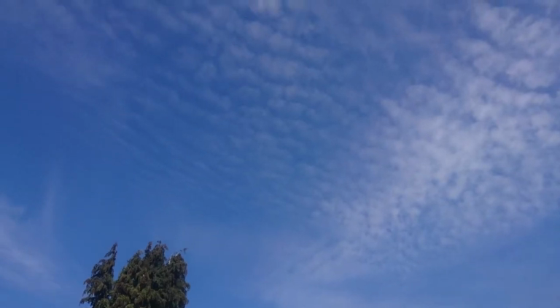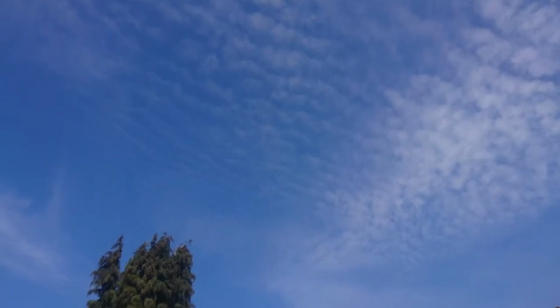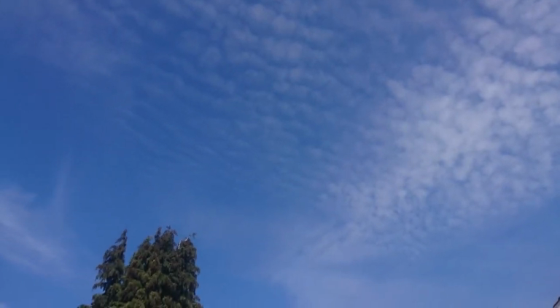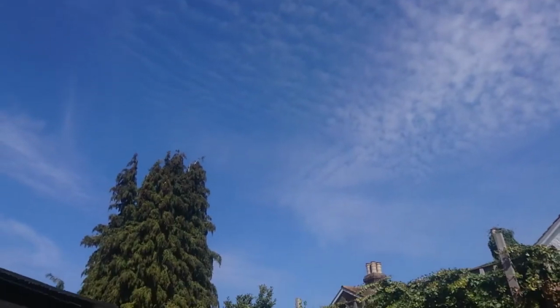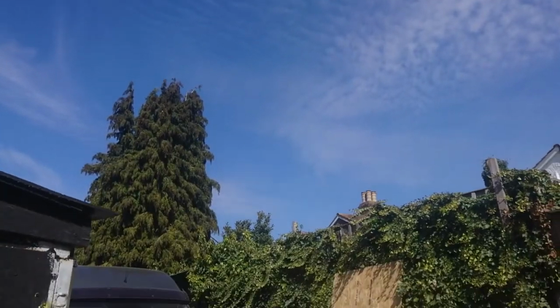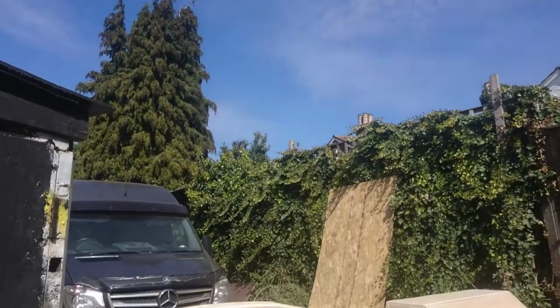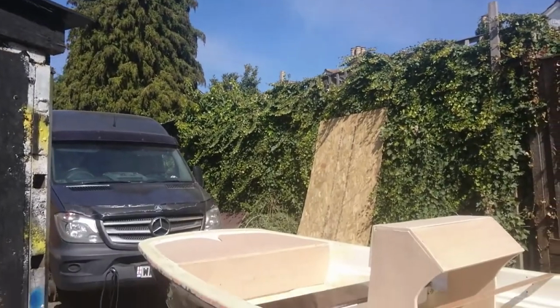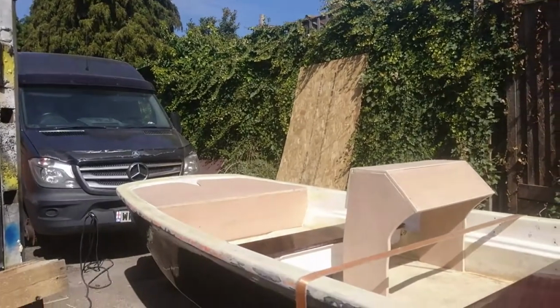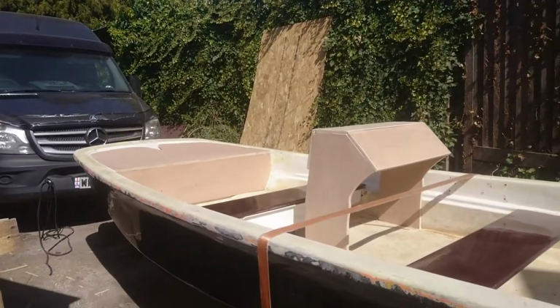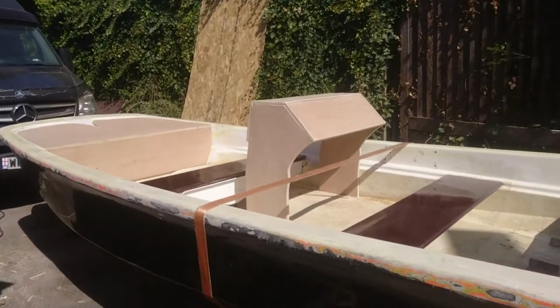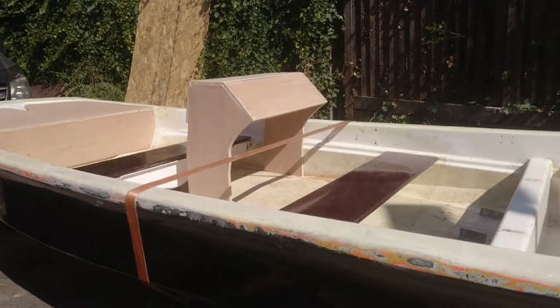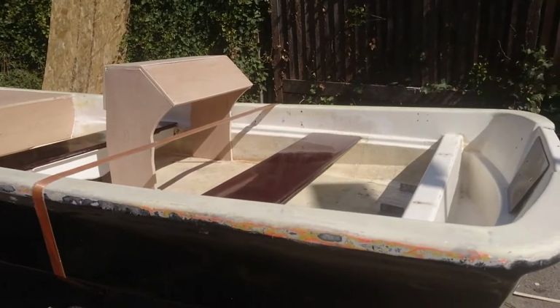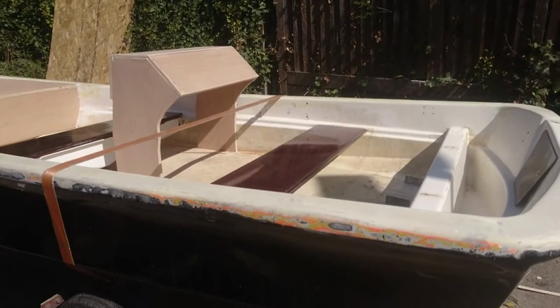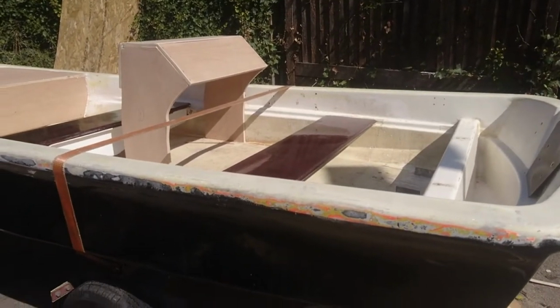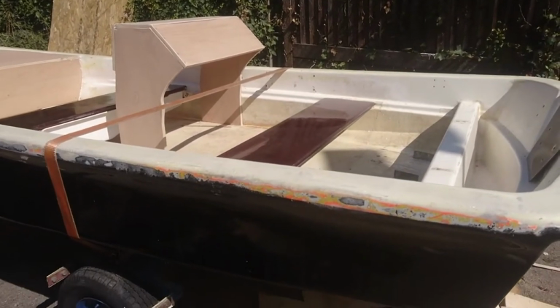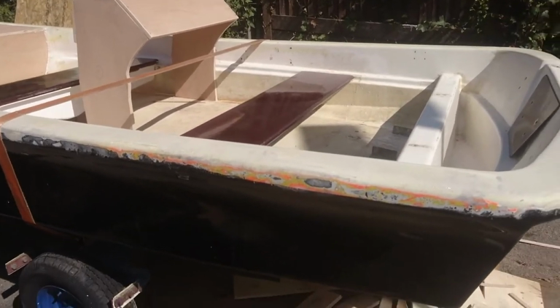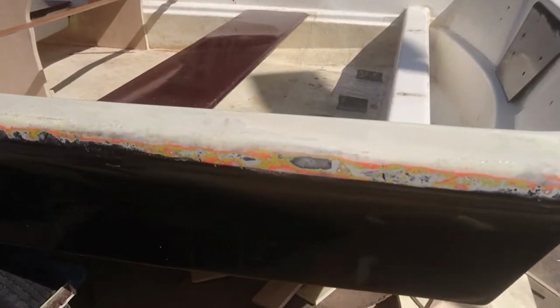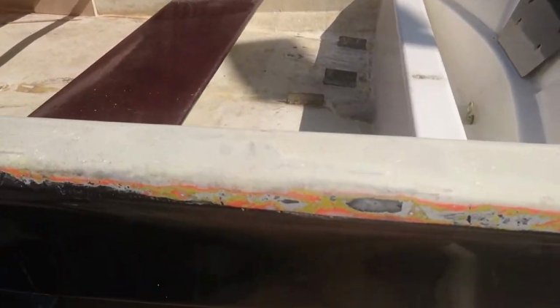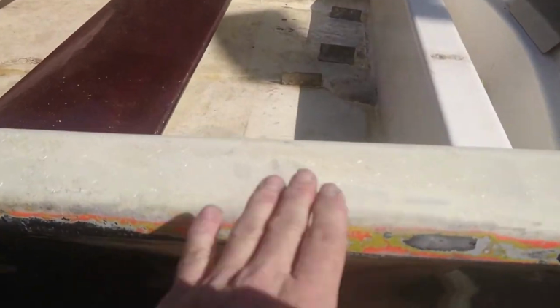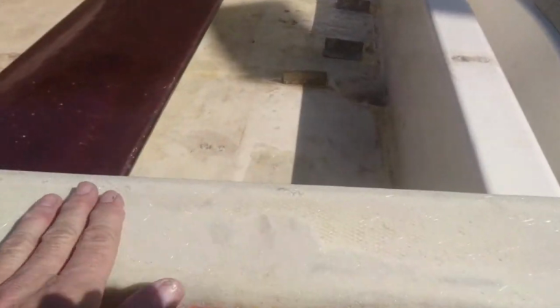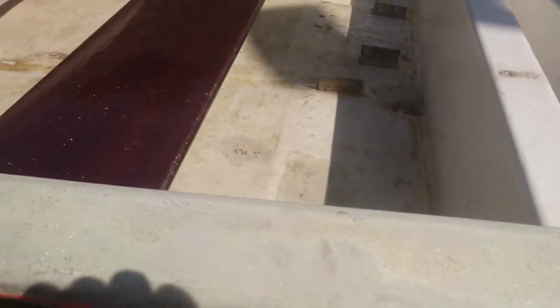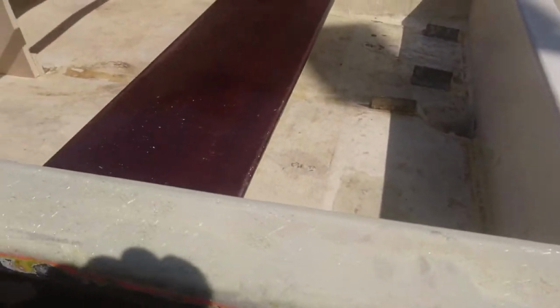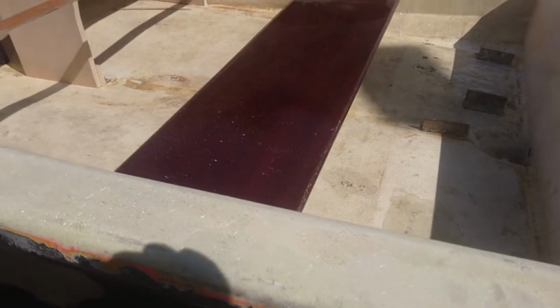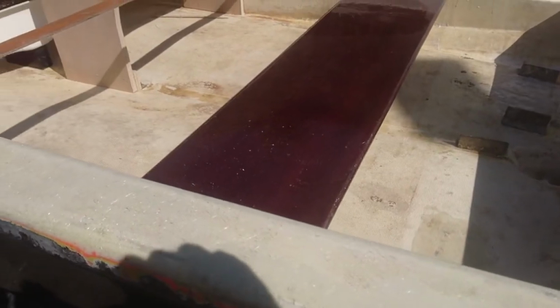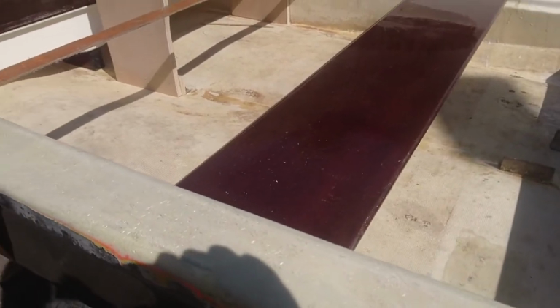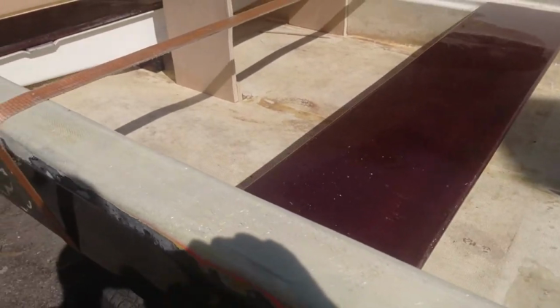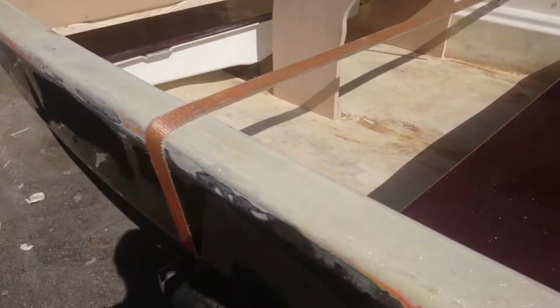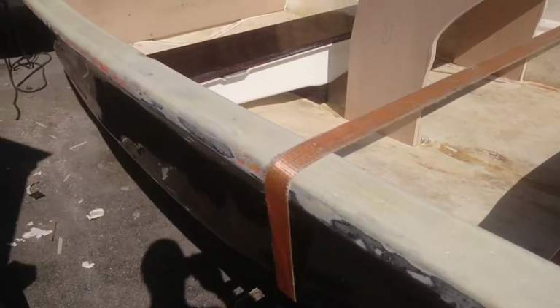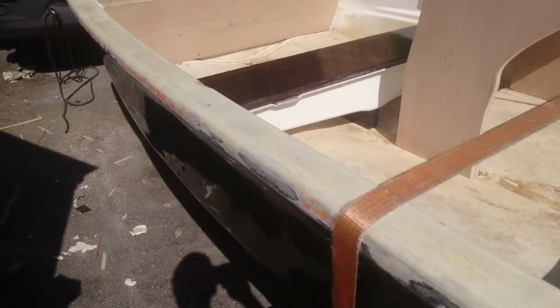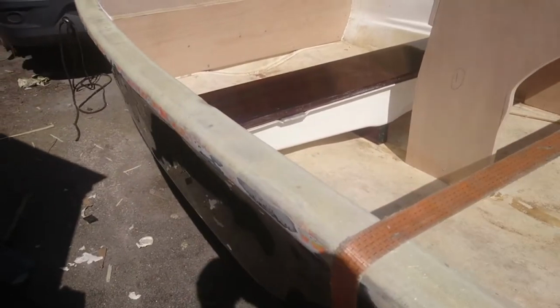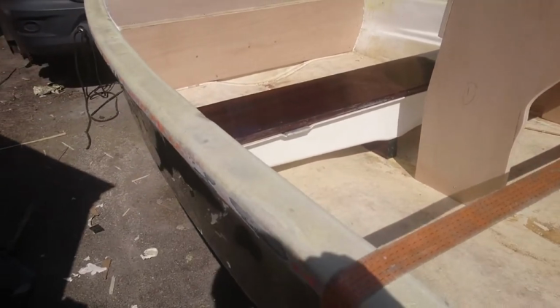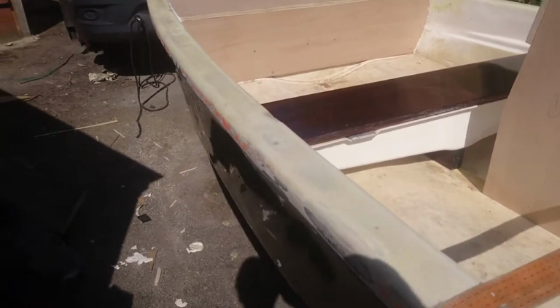Good morning guys, have a beautiful day out here. Yesterday, this bloody fiberglass — I've got it all on my stomach and arms. Excuse my French, it's itchy.